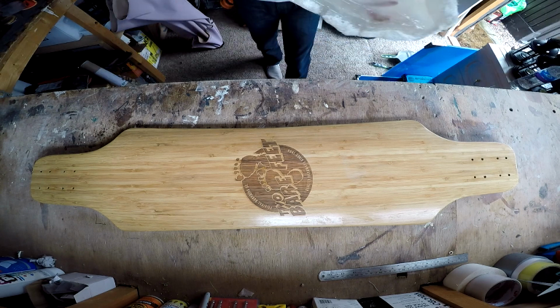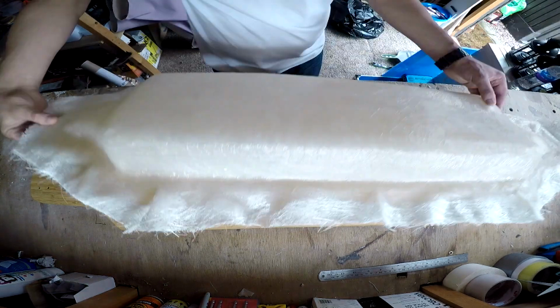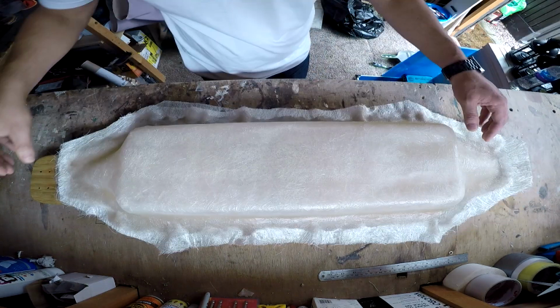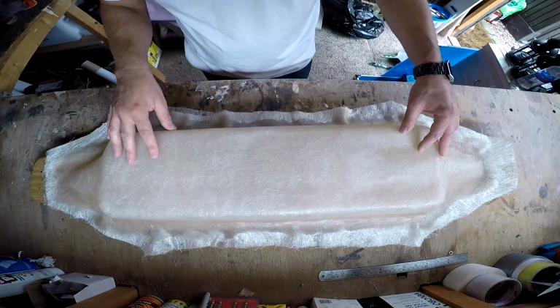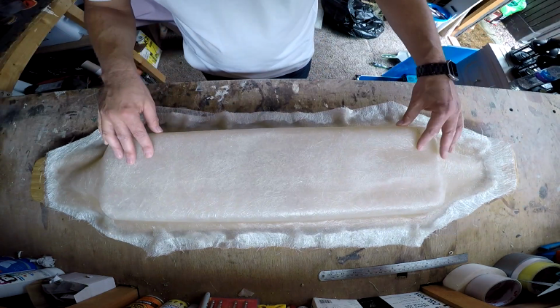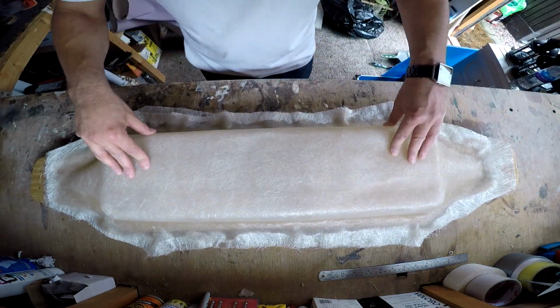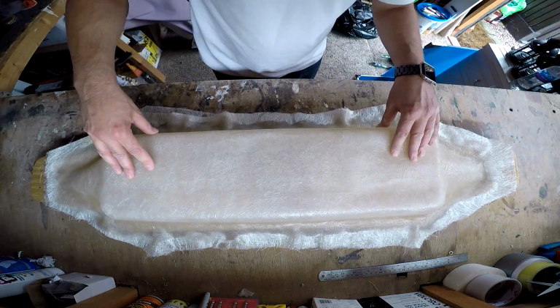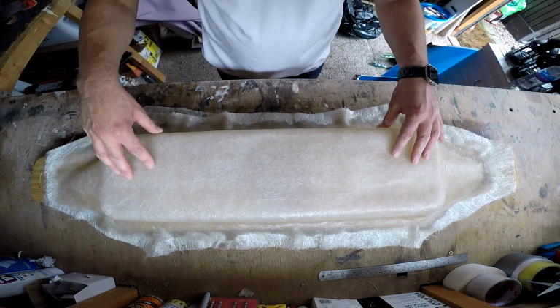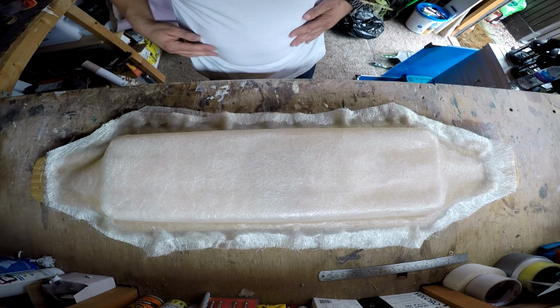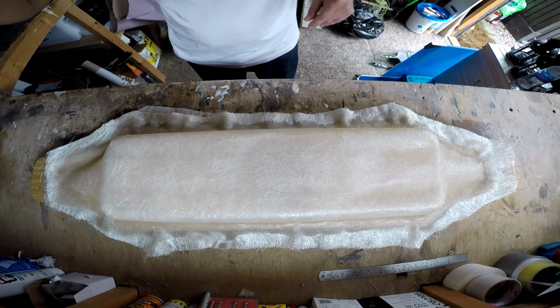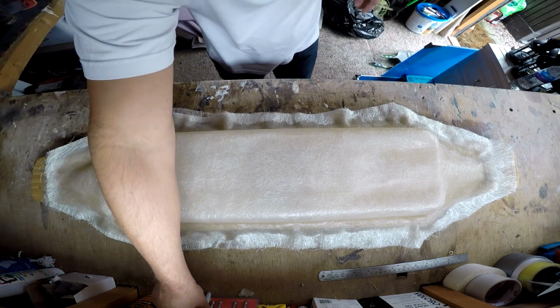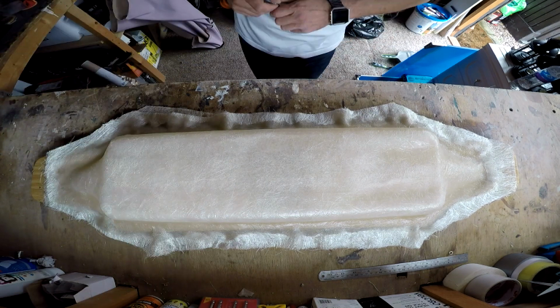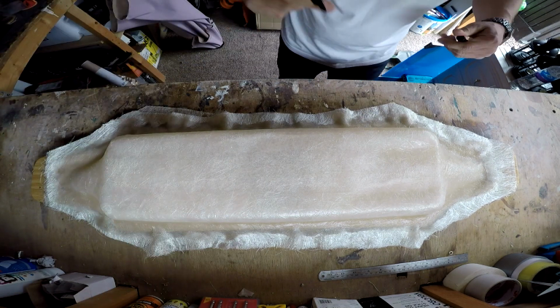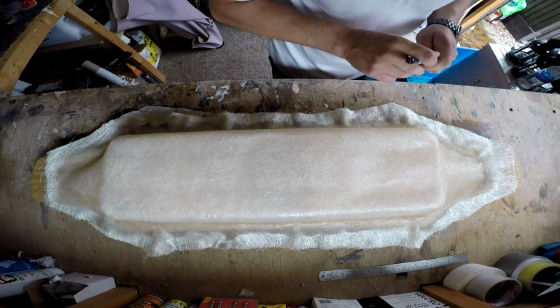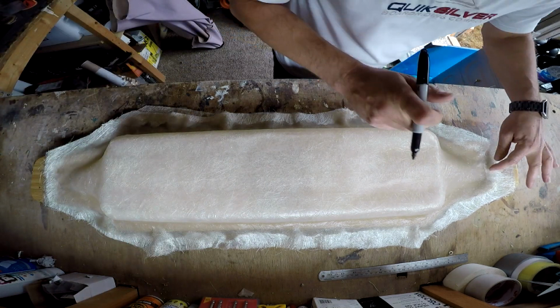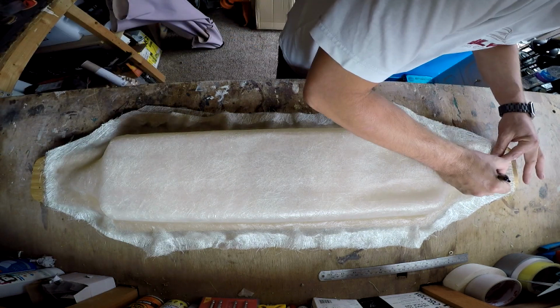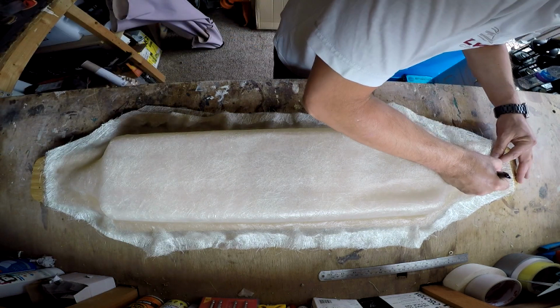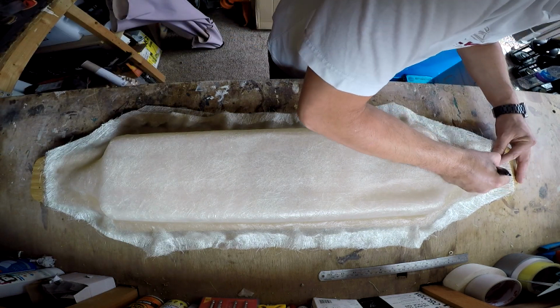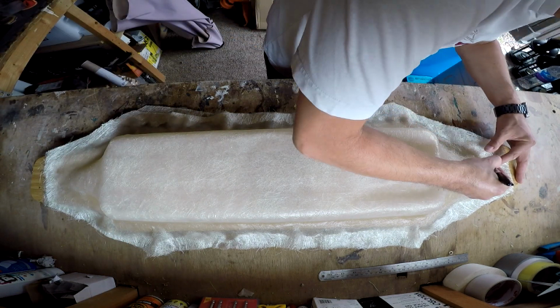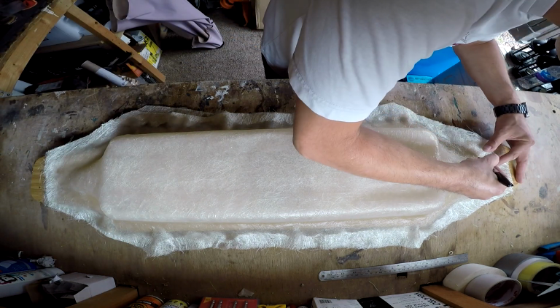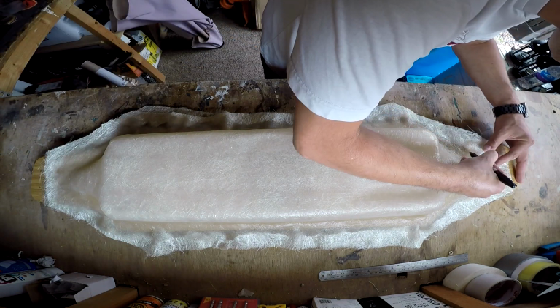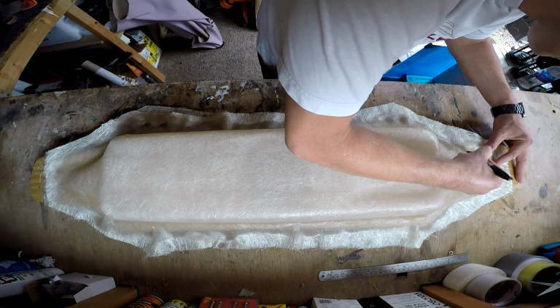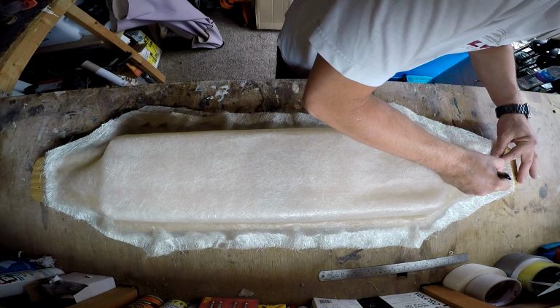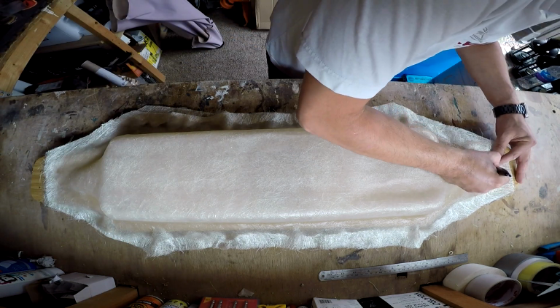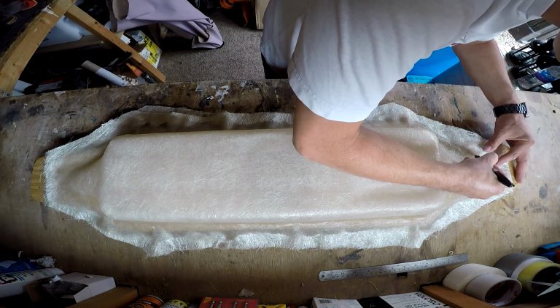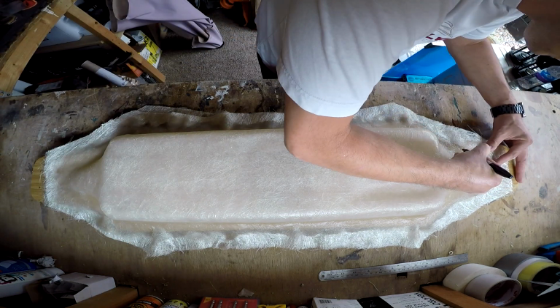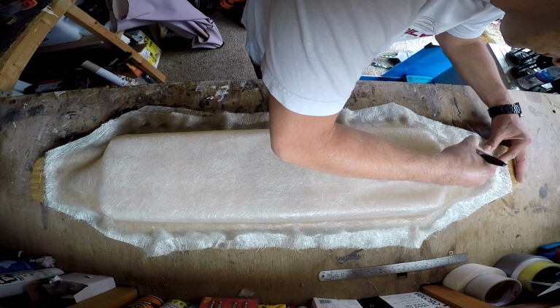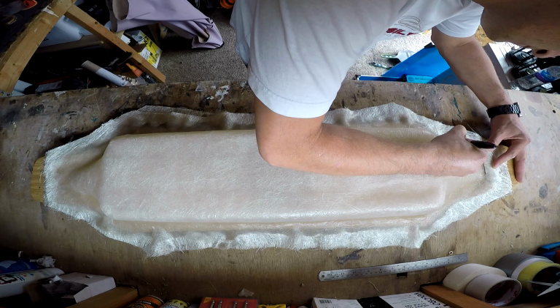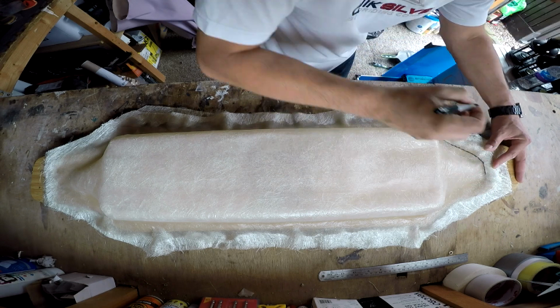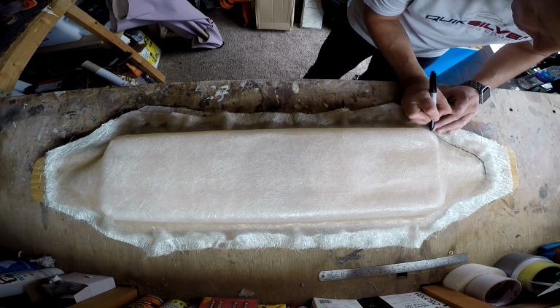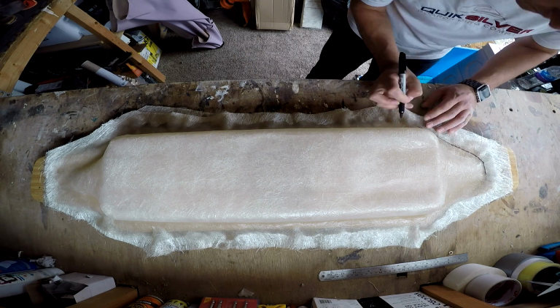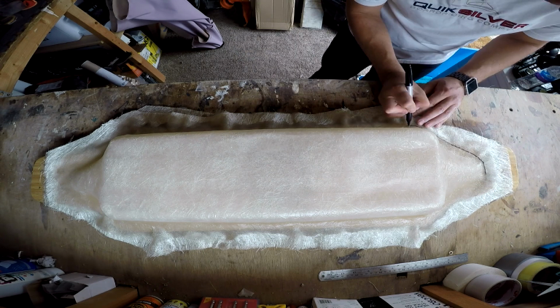I'm now putting the fiberglass back on the board, and I'm just going to quickly roughly outline where I want to cut before sanding.